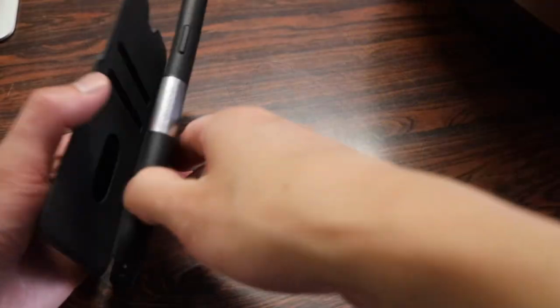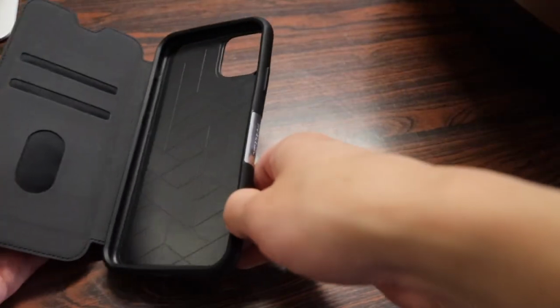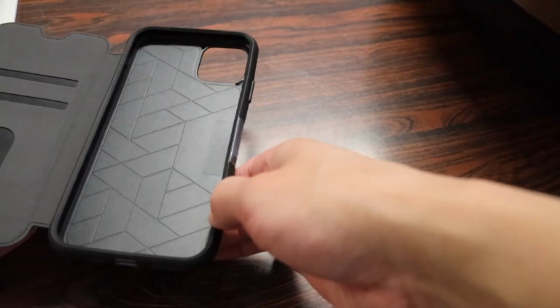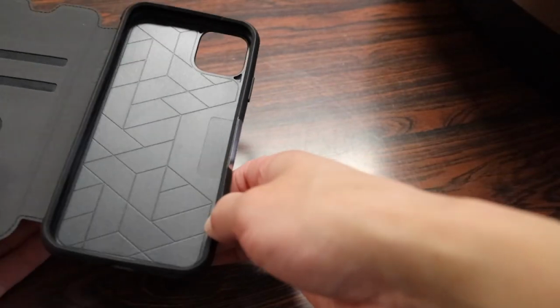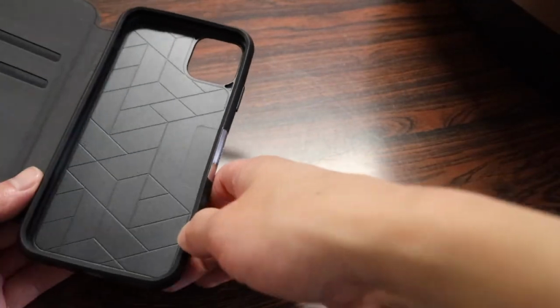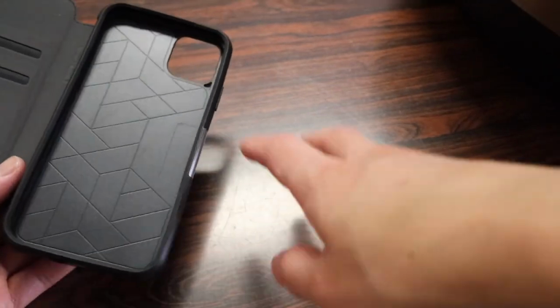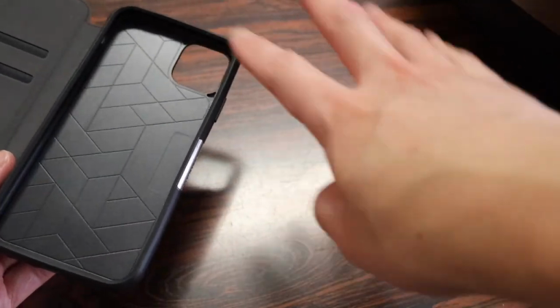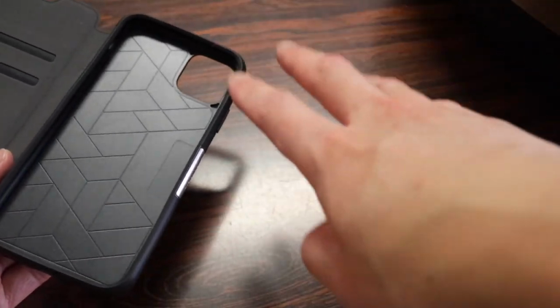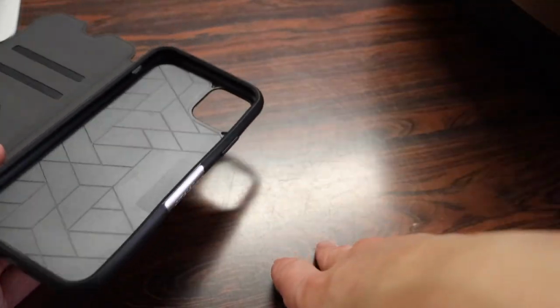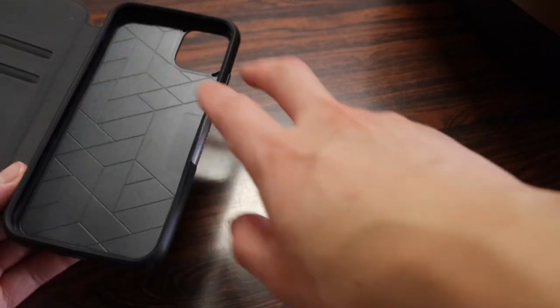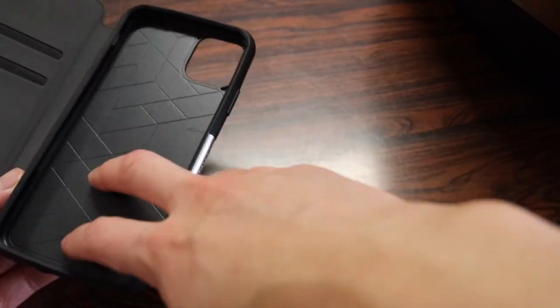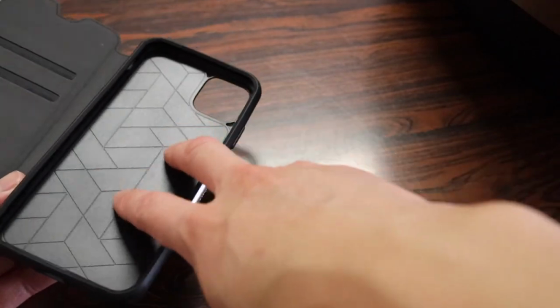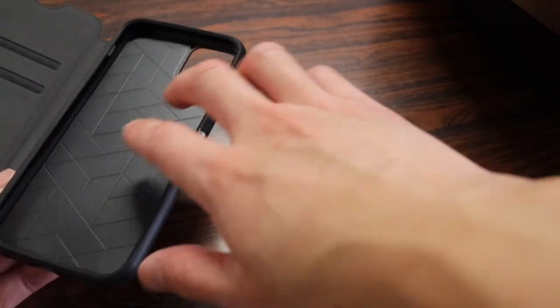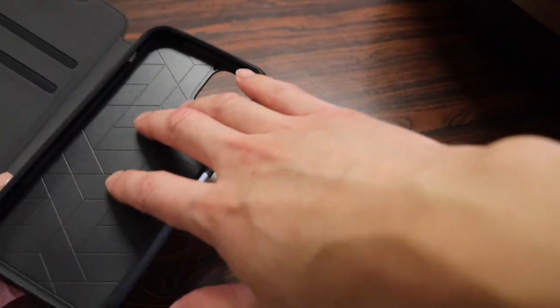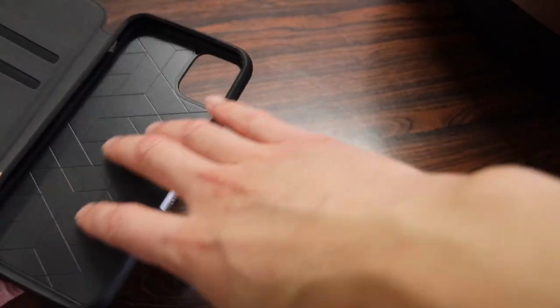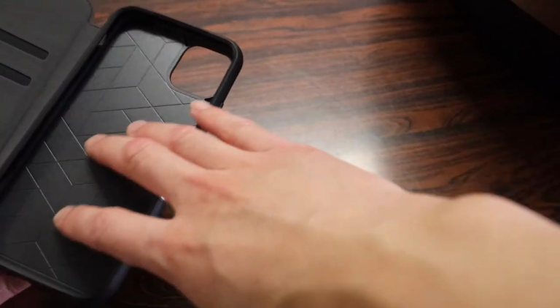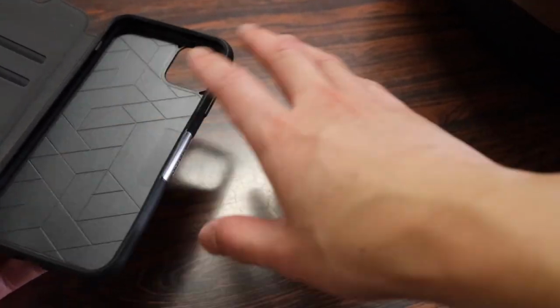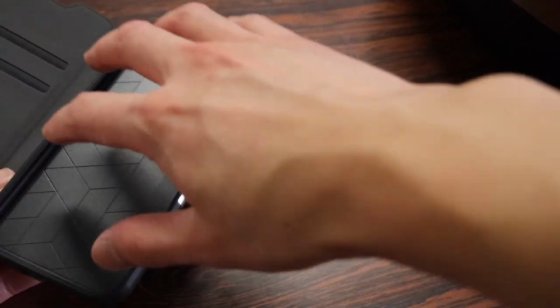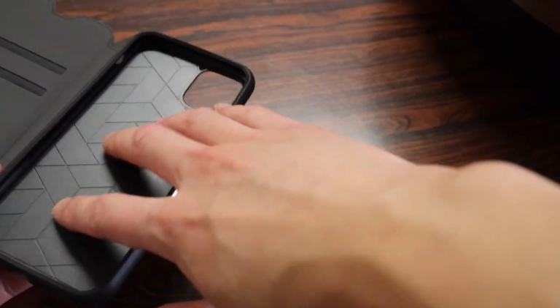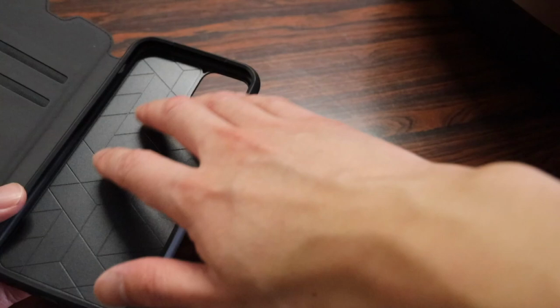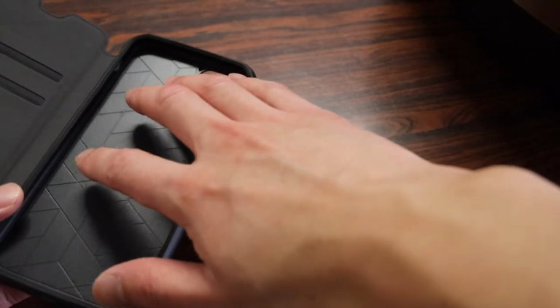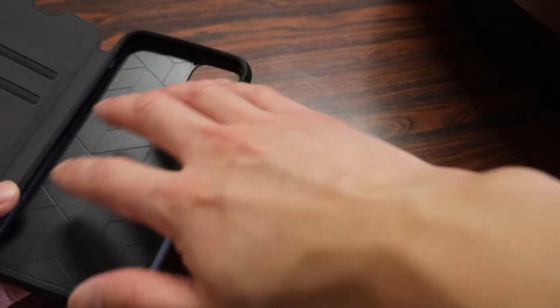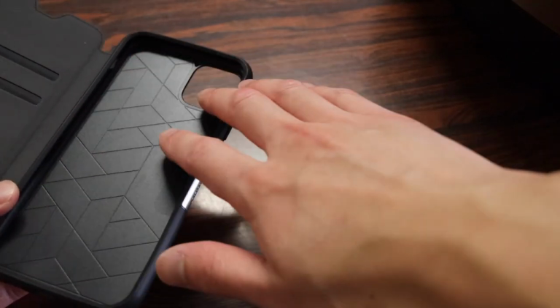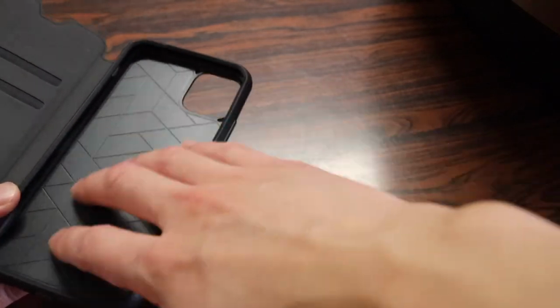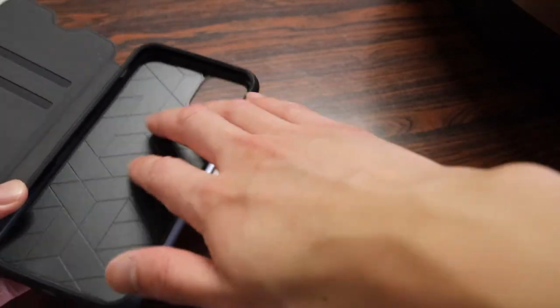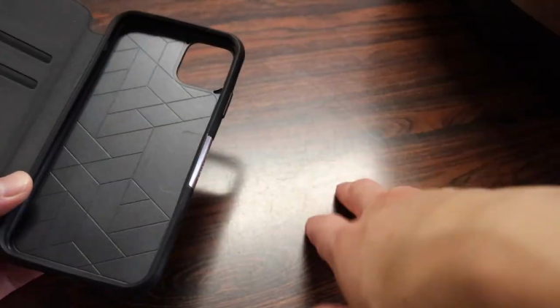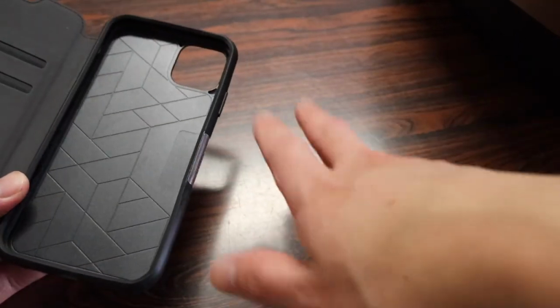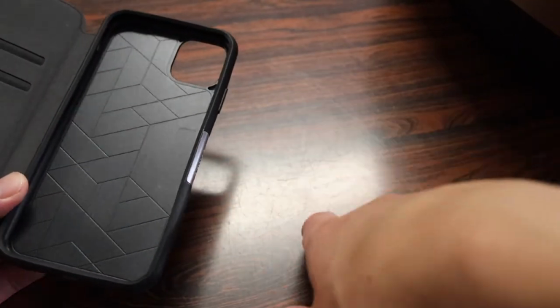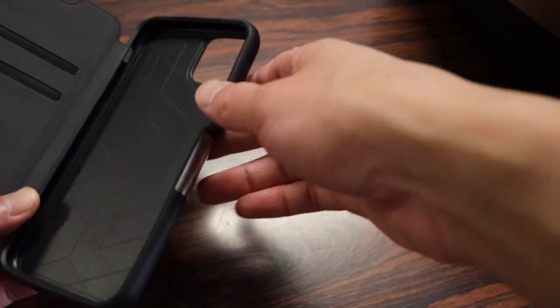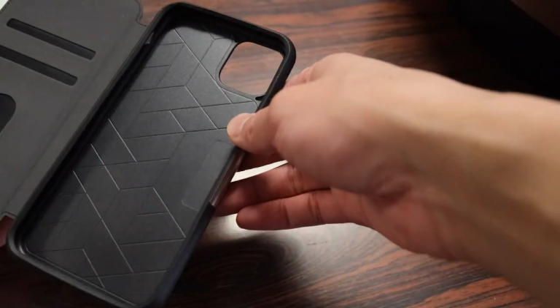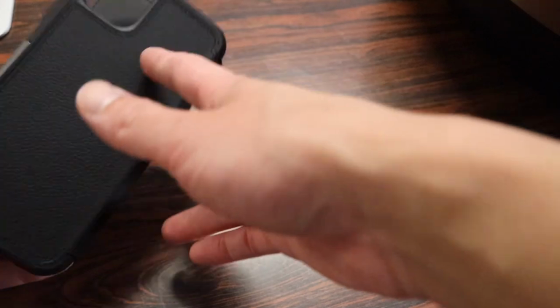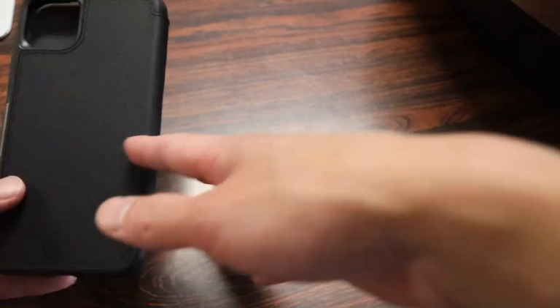In terms of cons, the only thing I wish OtterBox put on the back here is some sort of felt or soft material, so when you put your iPhone in it touches against something soft rather than hard plastic. That's pretty much my only gripe with the Strata case.